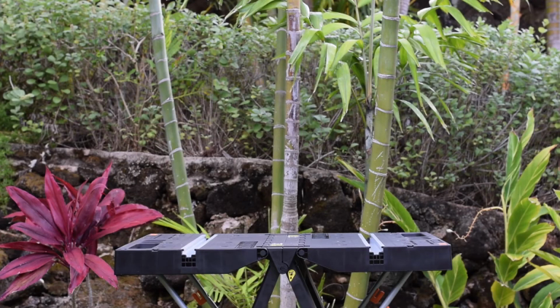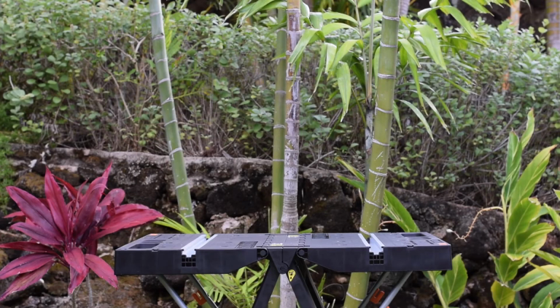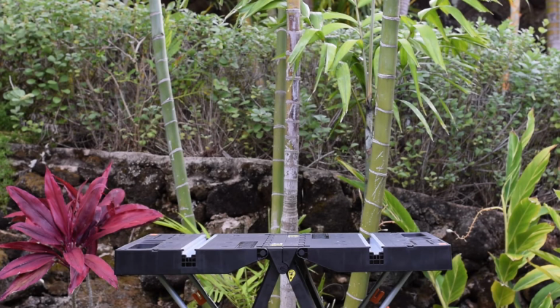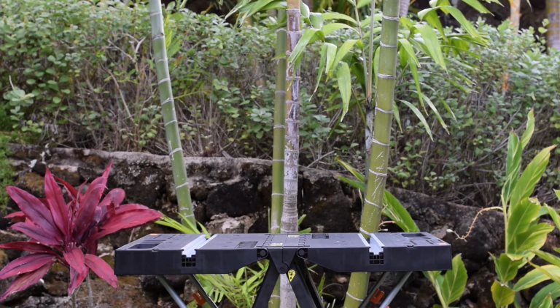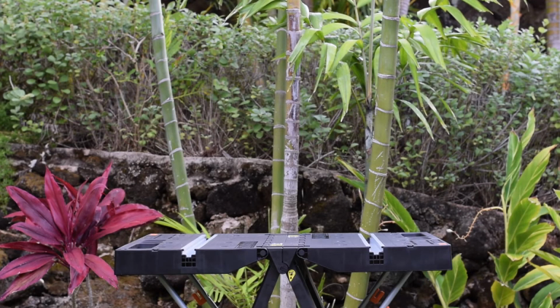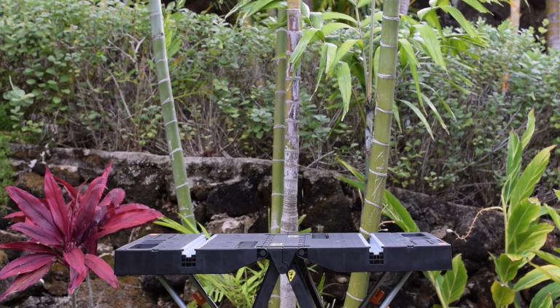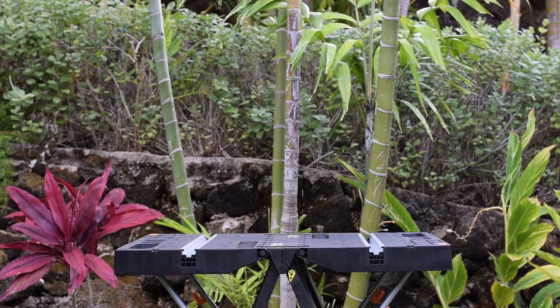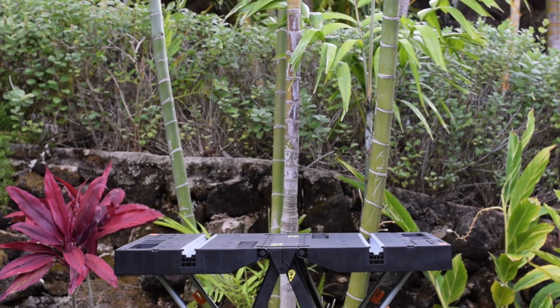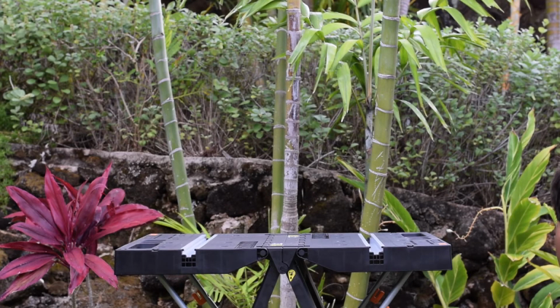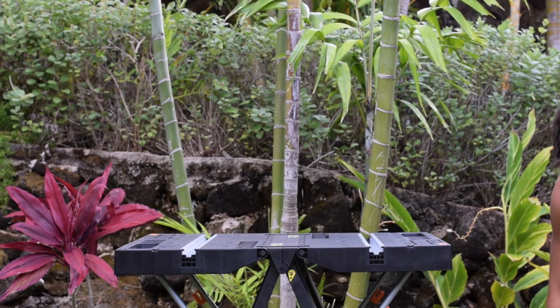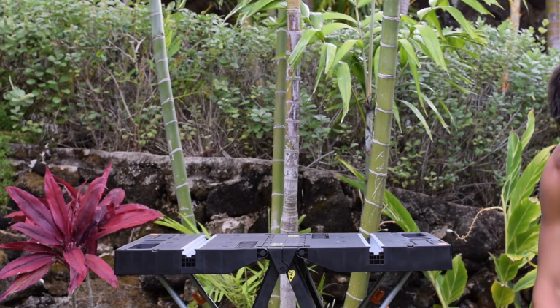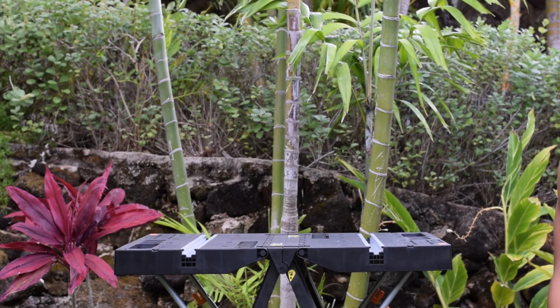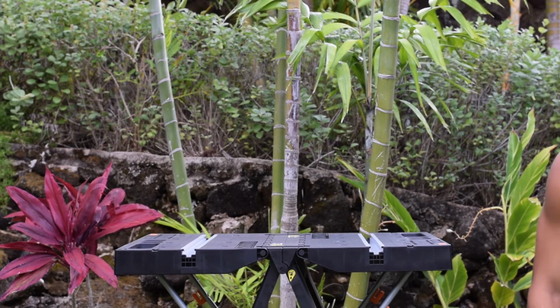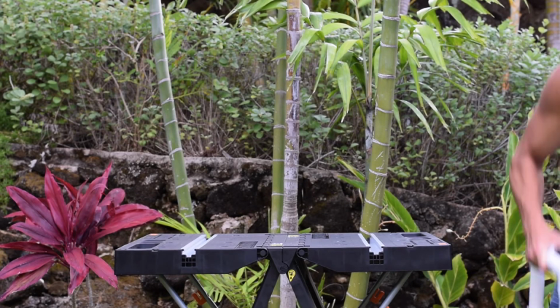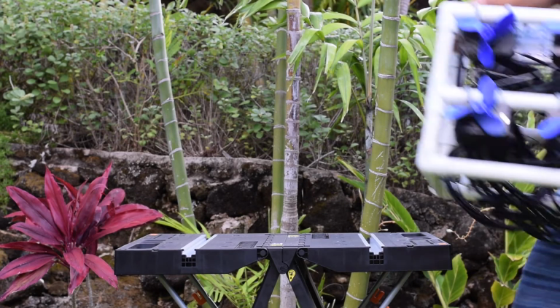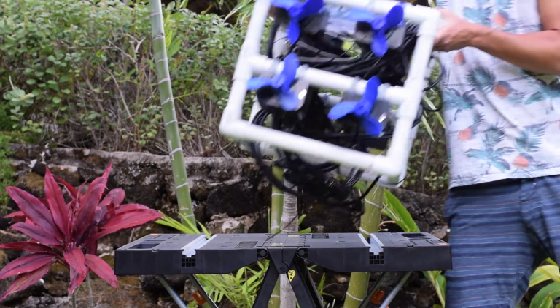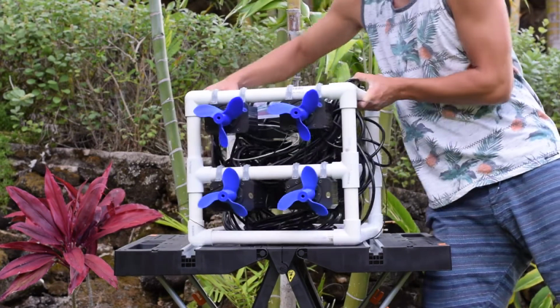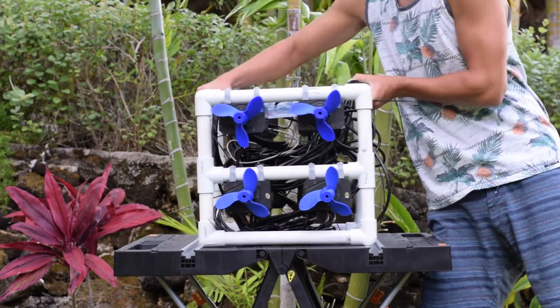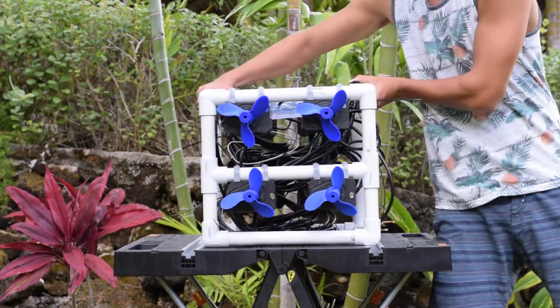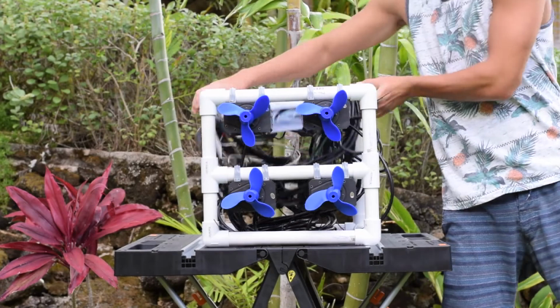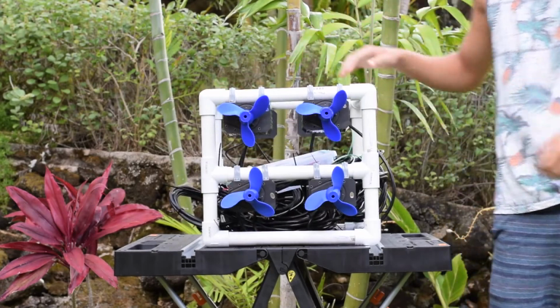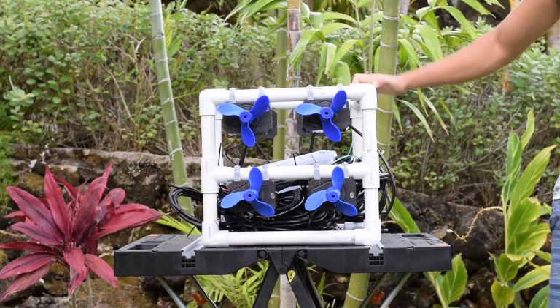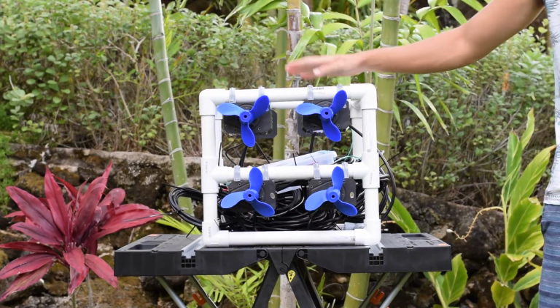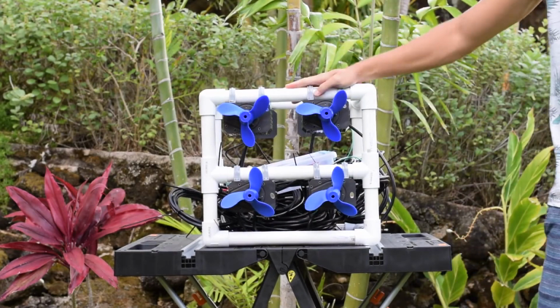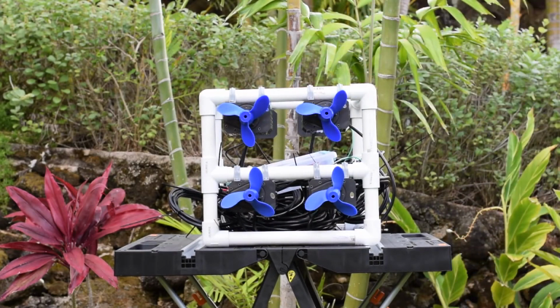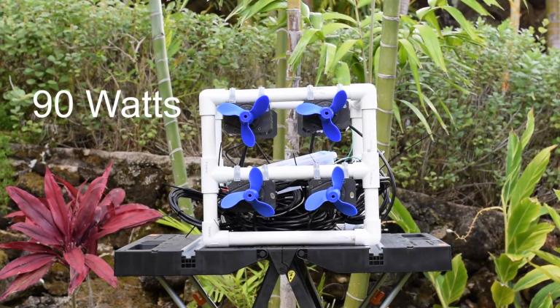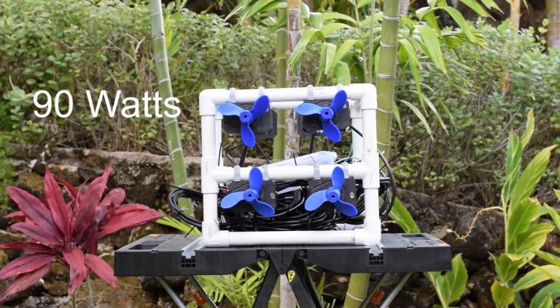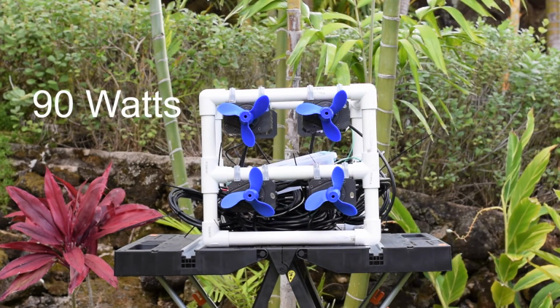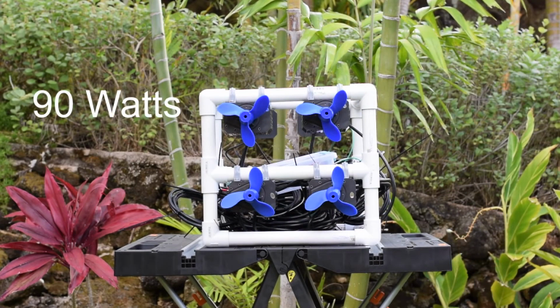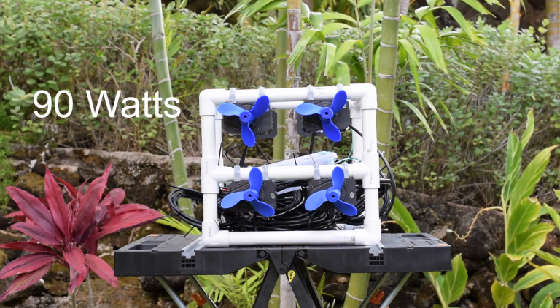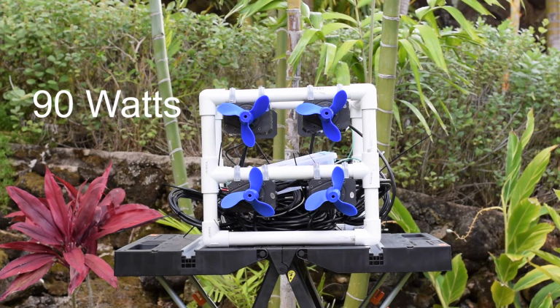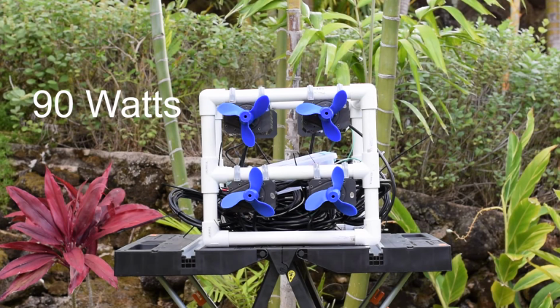My most recent experiment involved mounting eight hydropower generators onto a PVC frame — because, why not? Using my analytical software, I tested this model which produced upwards of 90 watts of energy at a 47 percent efficiency rating.